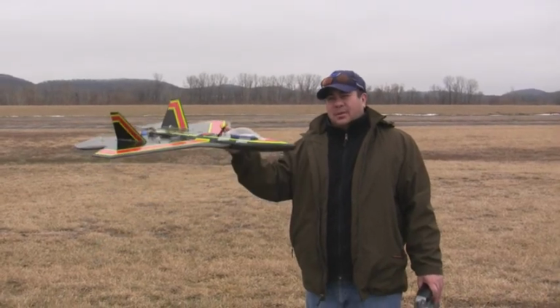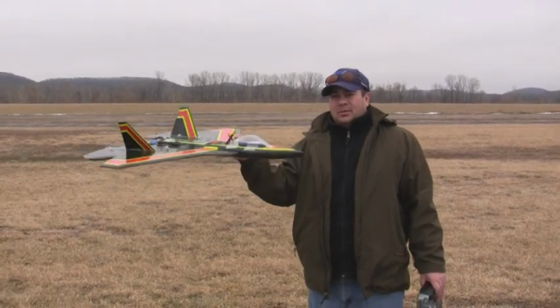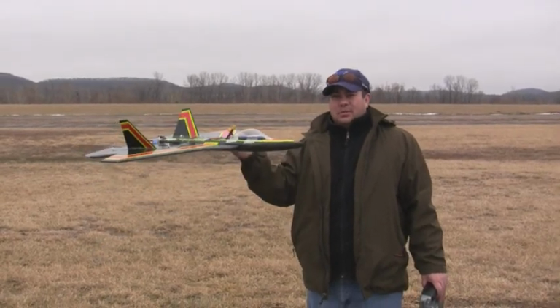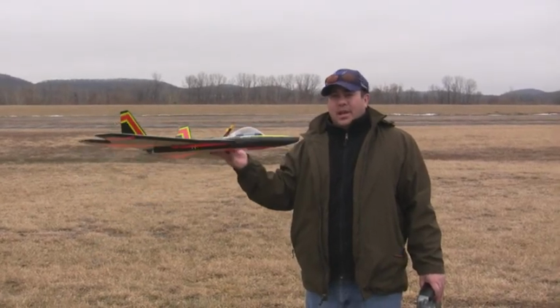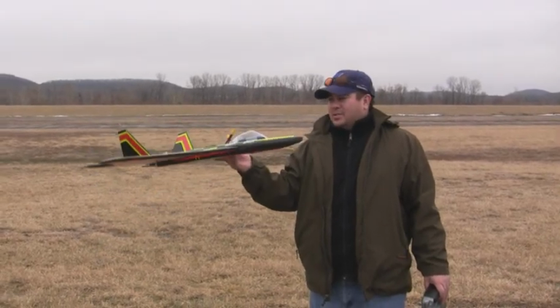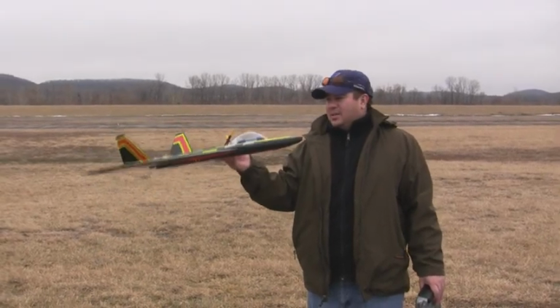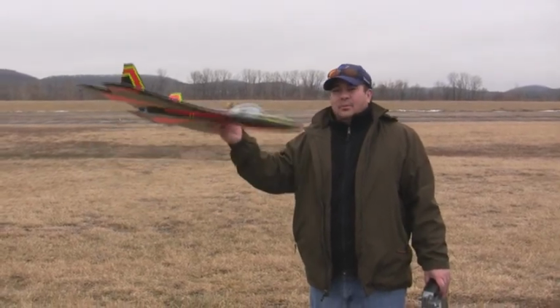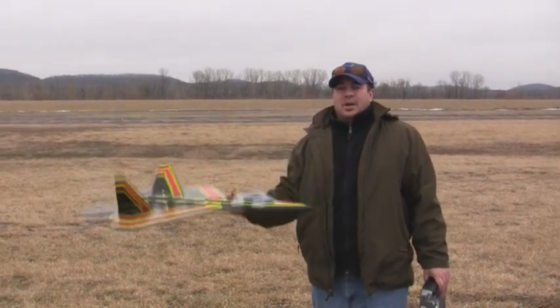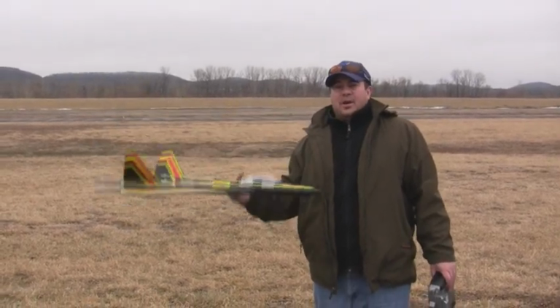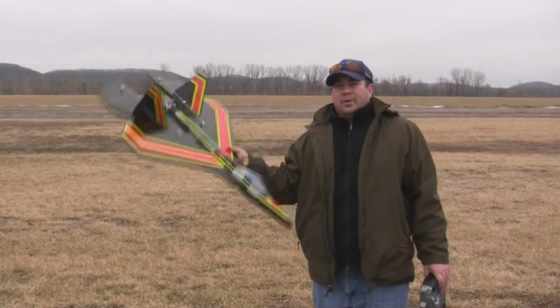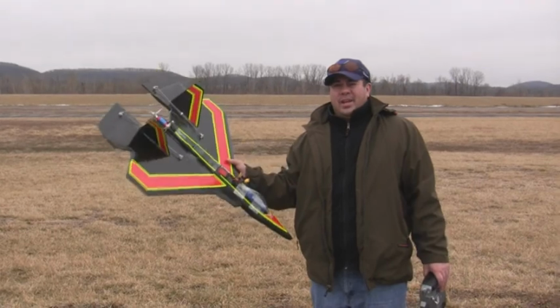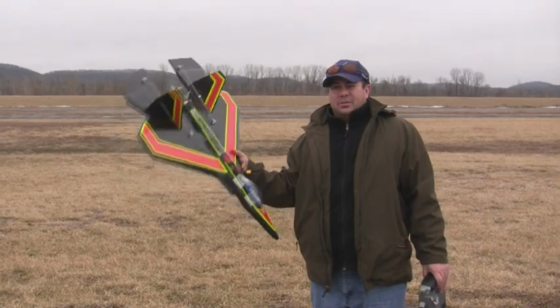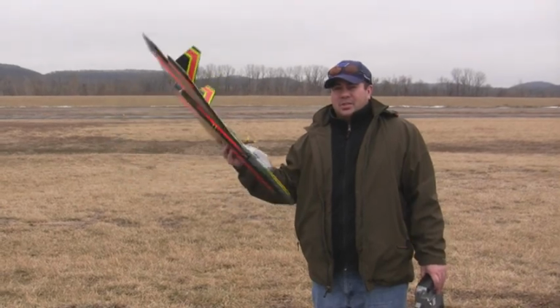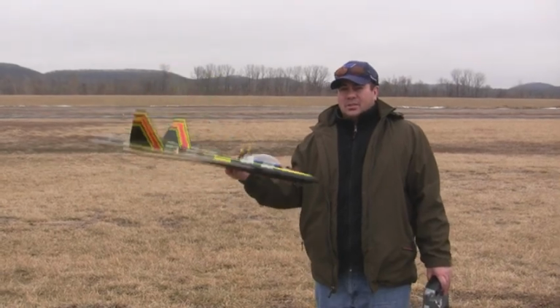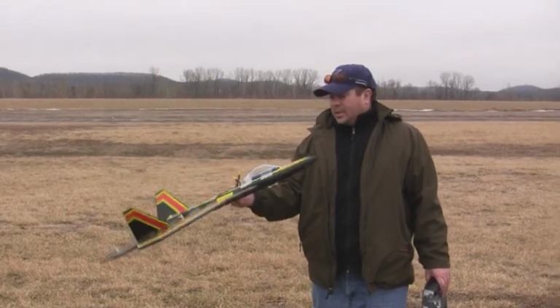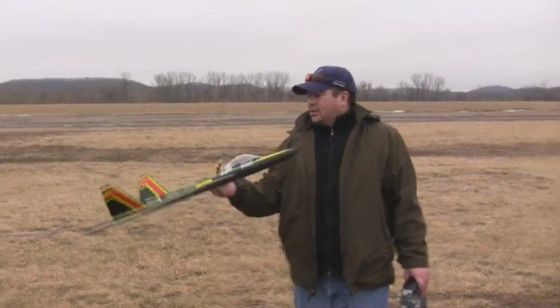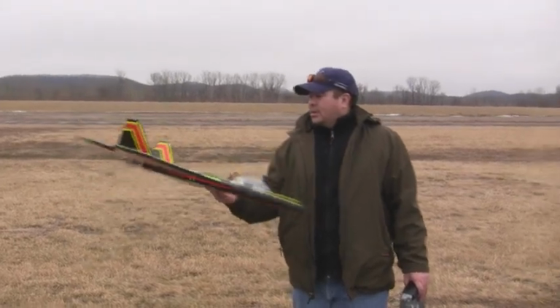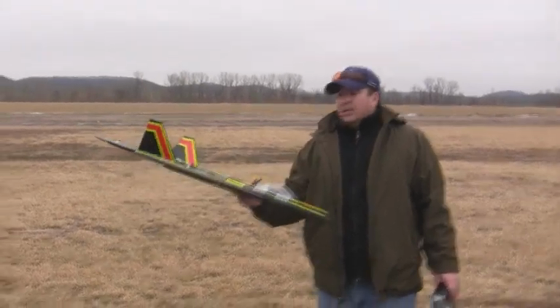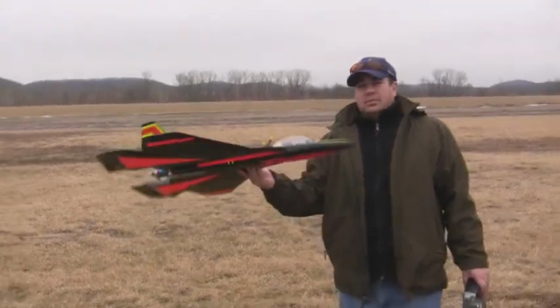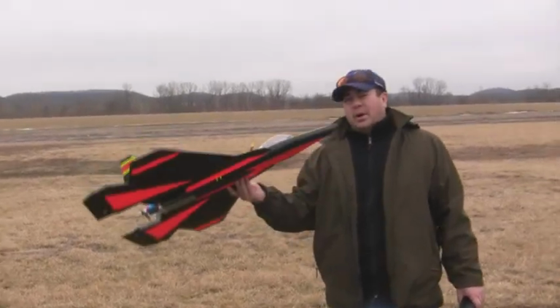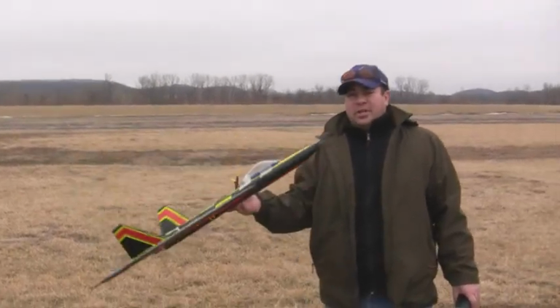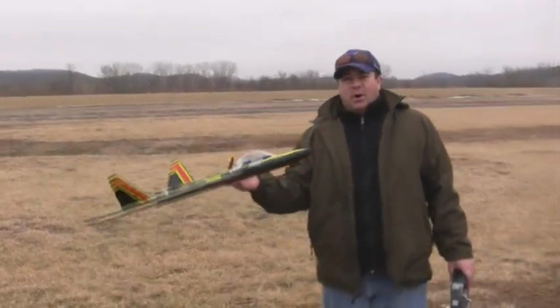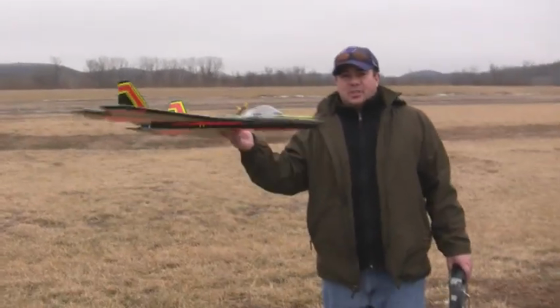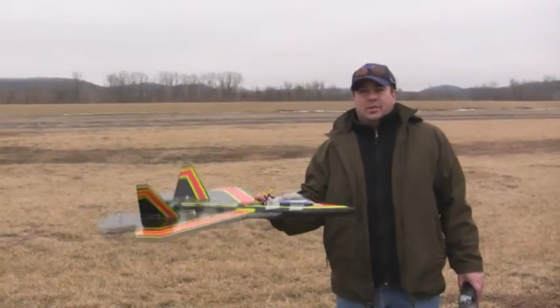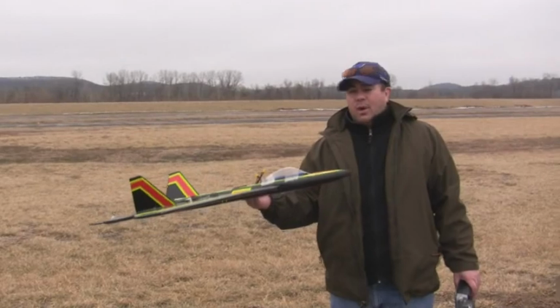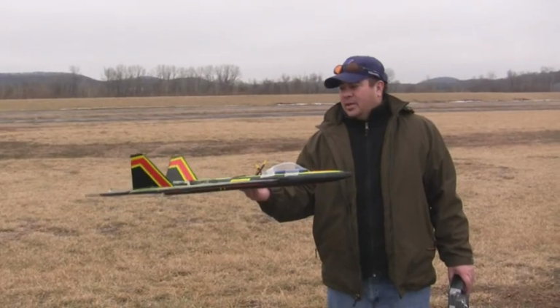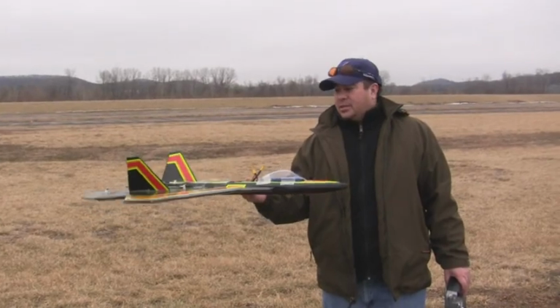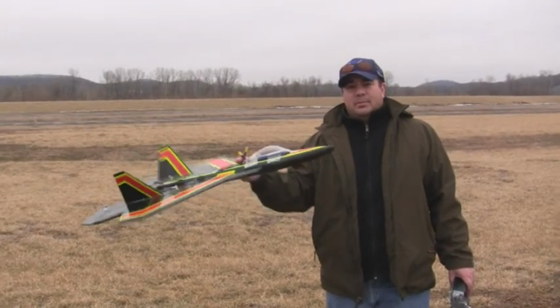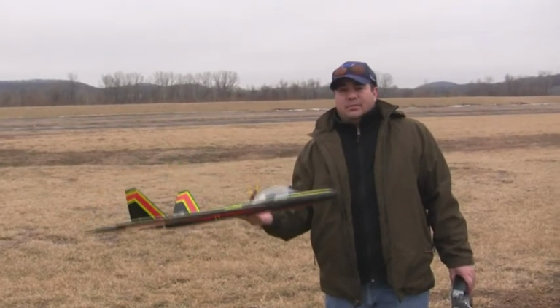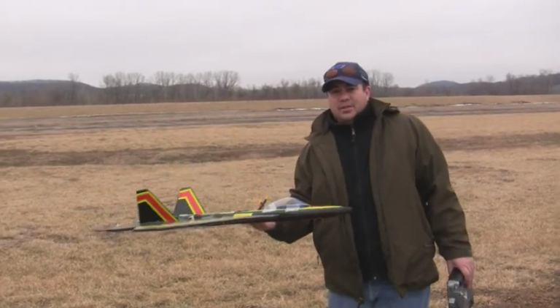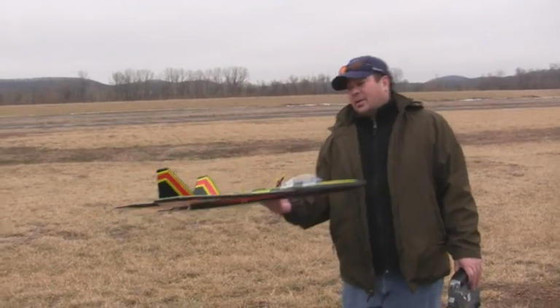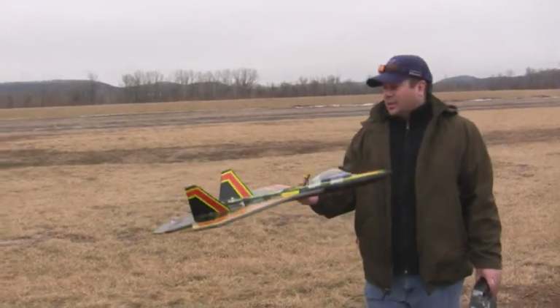It's about 3 pounds — almost 48 ounces — but it's got about 80 ounces of thrust. It's pulling about 1400 watts, 1400 plus. So this is going to be the maiden flight of this. Hopefully it goes good.